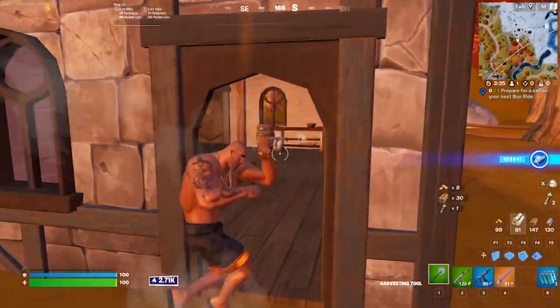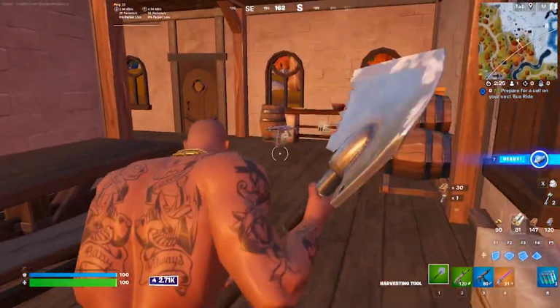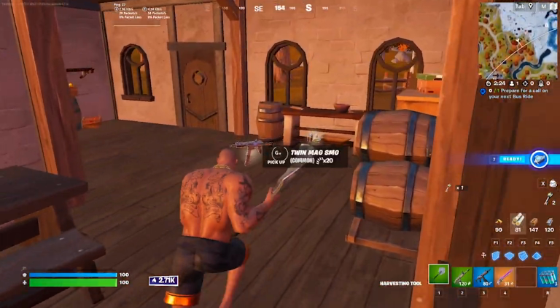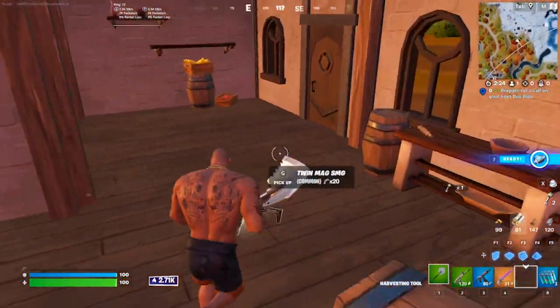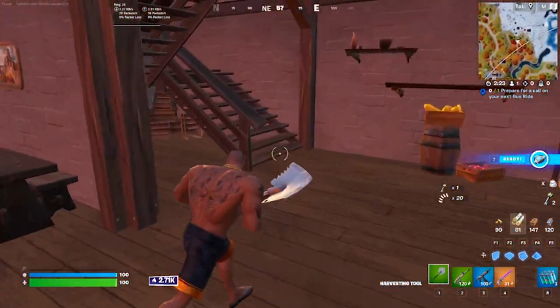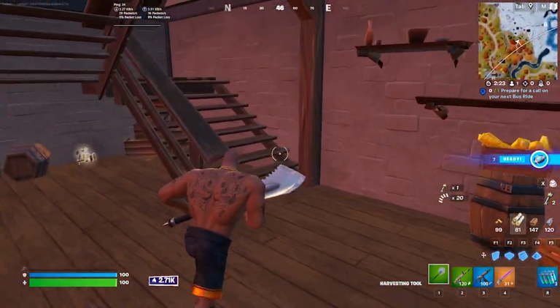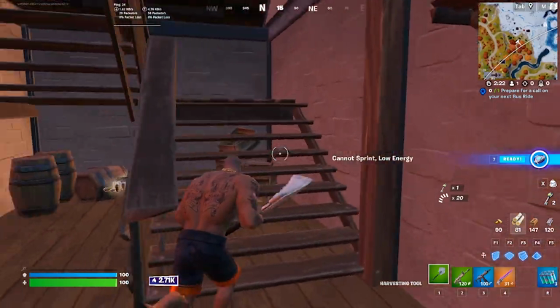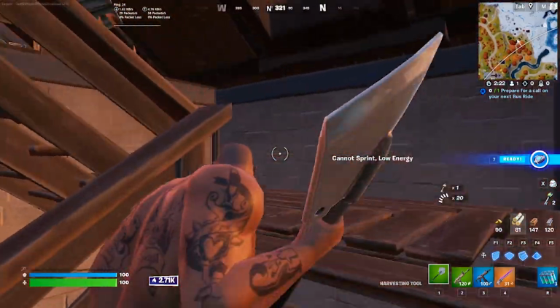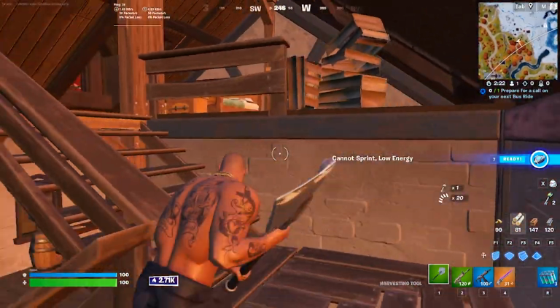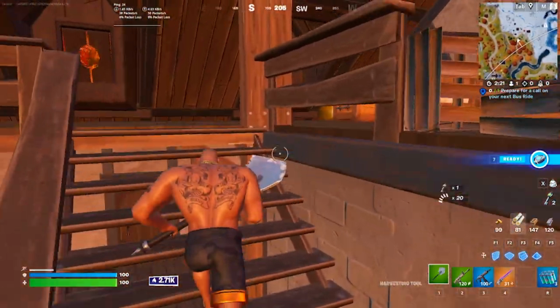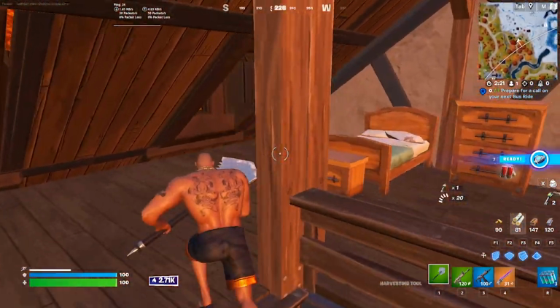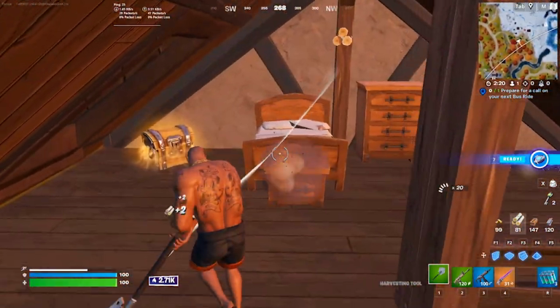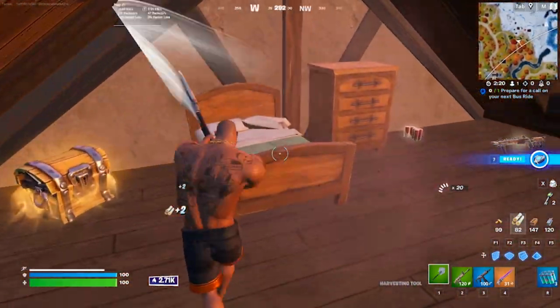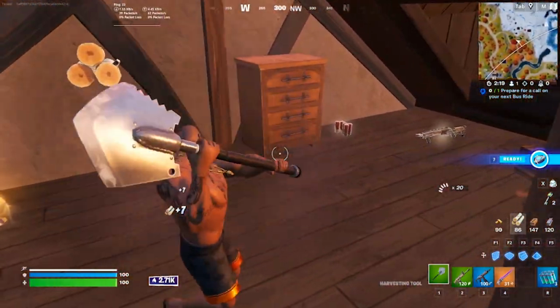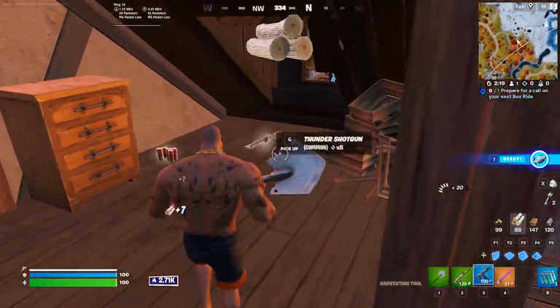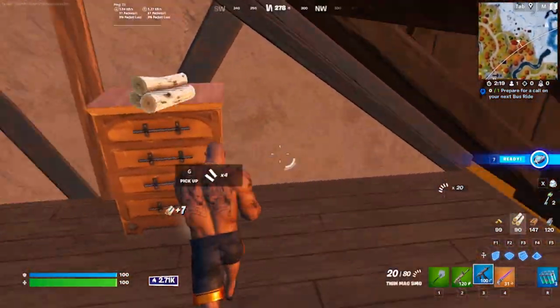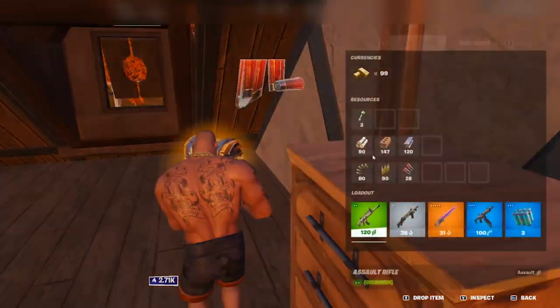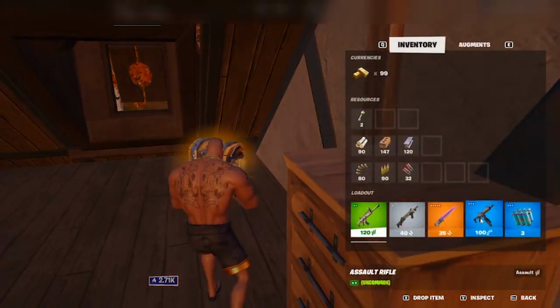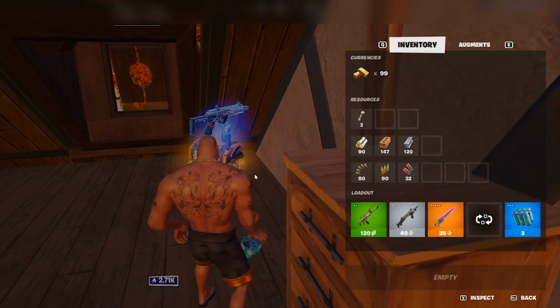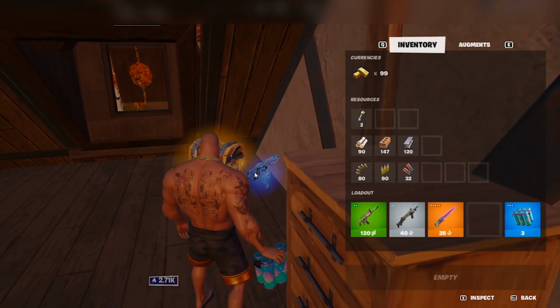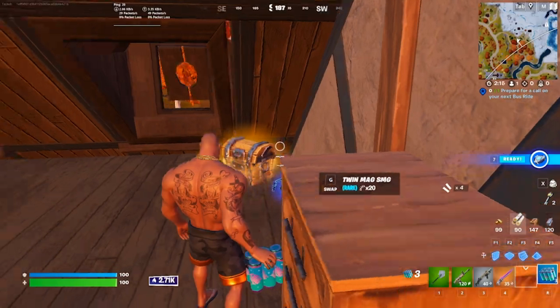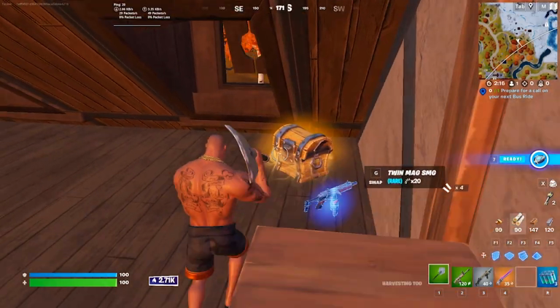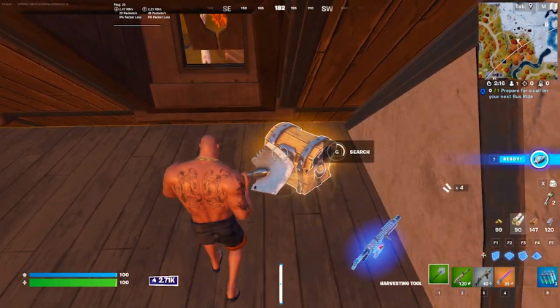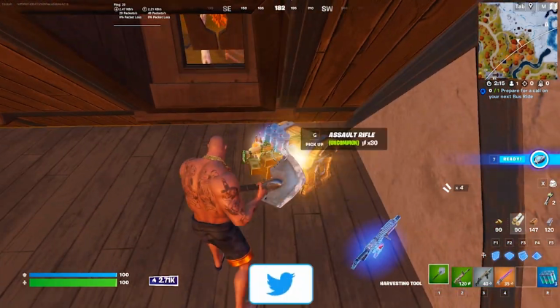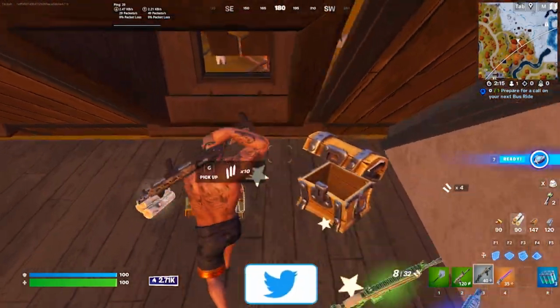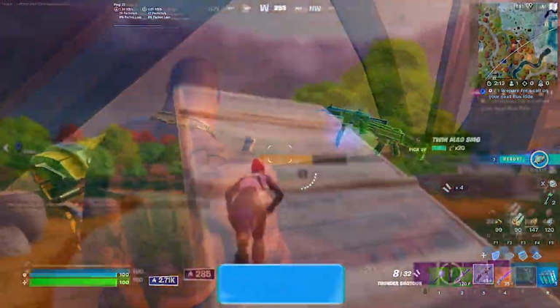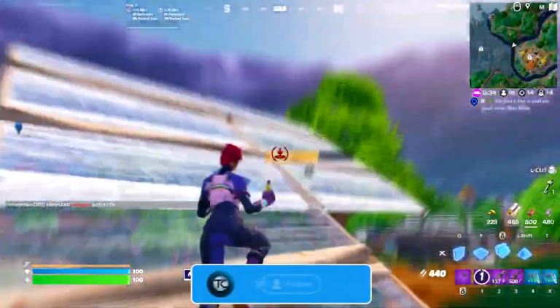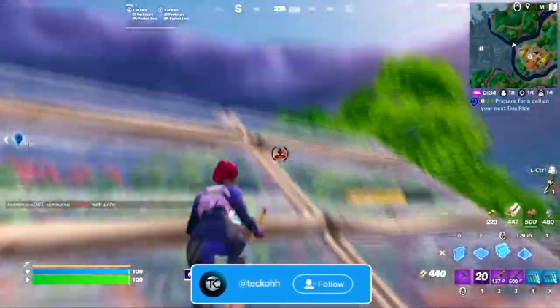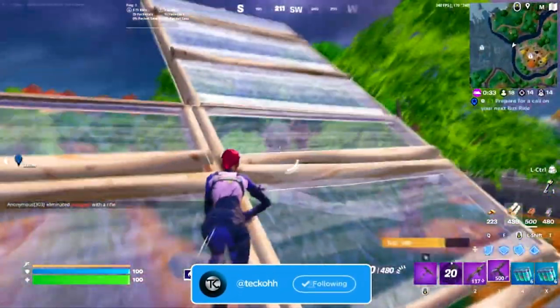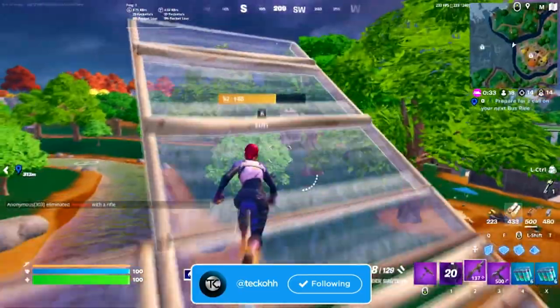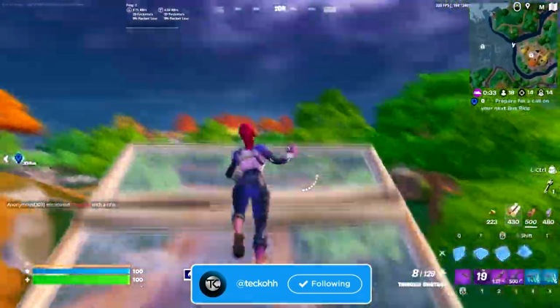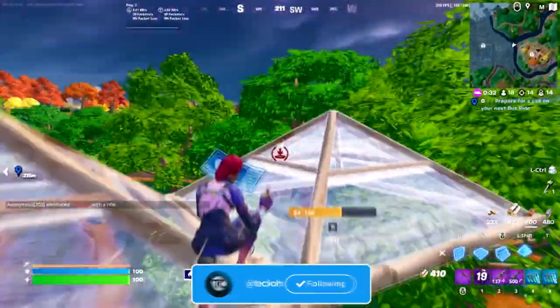Then to the east building where you'll find two more chests and another Oathbound chest. After that, you can circle back west for another chest at the shack. And then finally, south of this shack, you're going to find one more house with two chests to finish up this loot route. I know that sounded like quite a bit, but it's actually a really simple route.